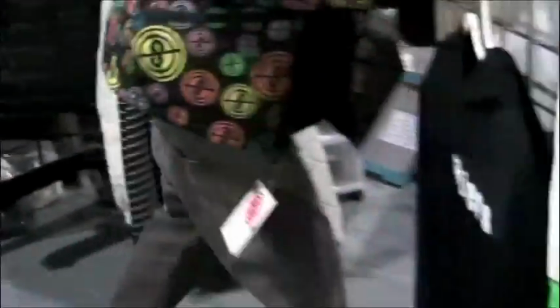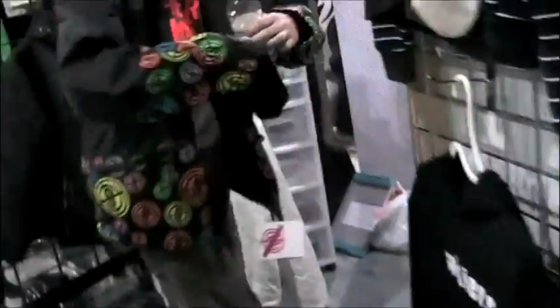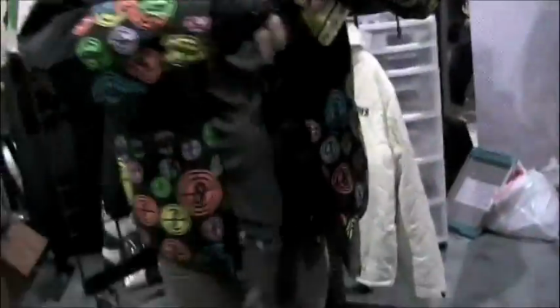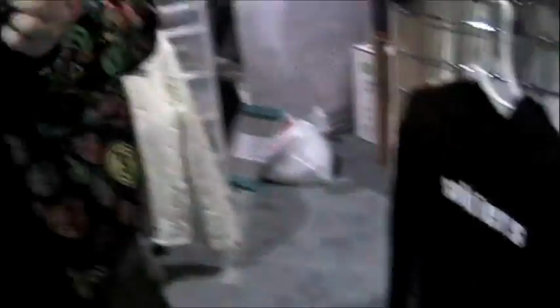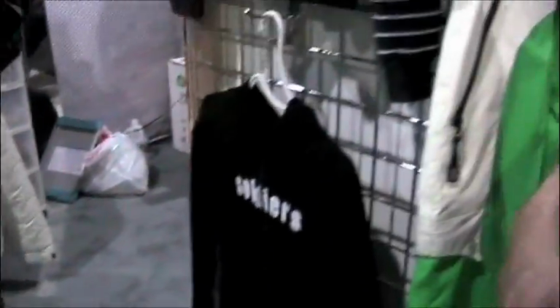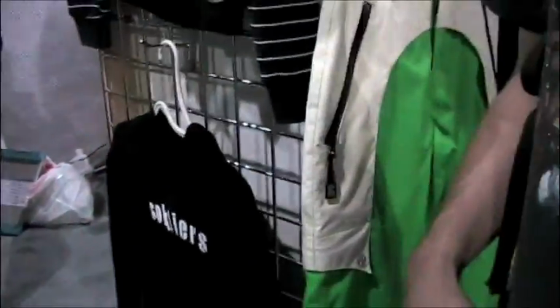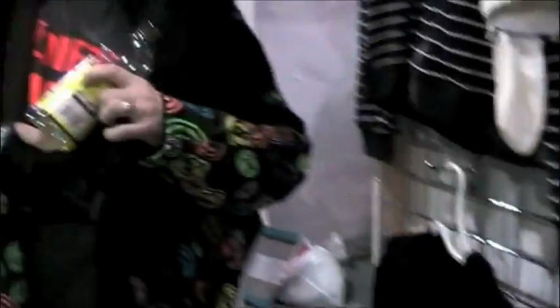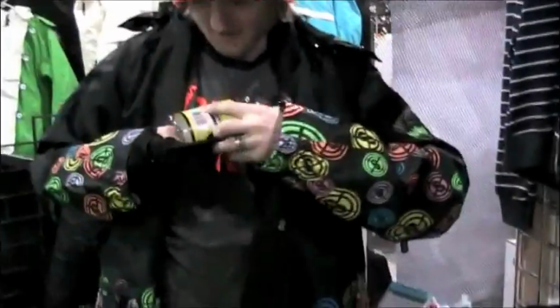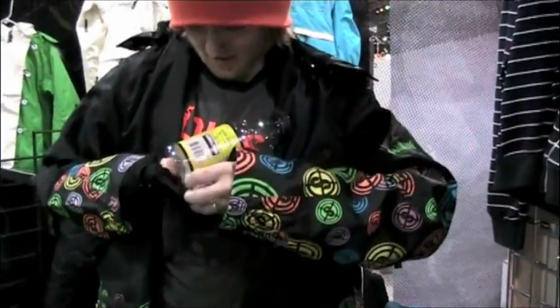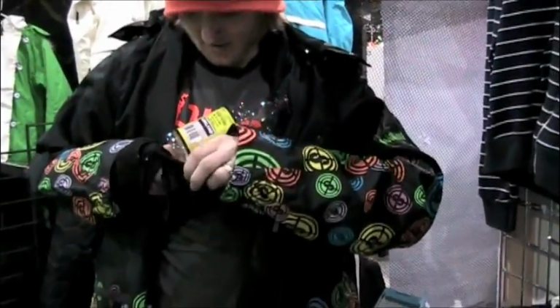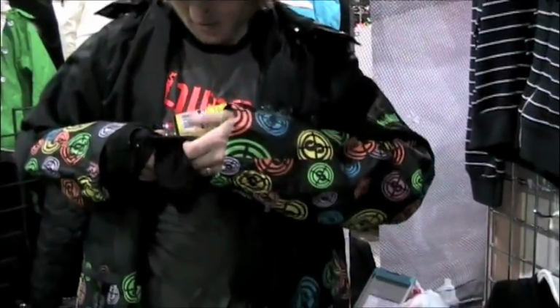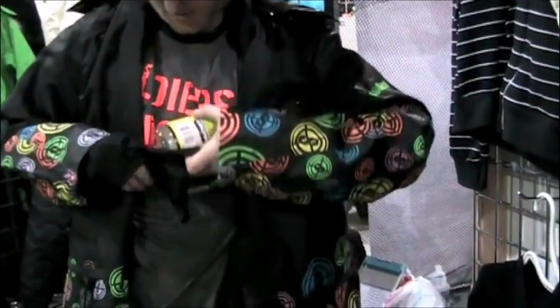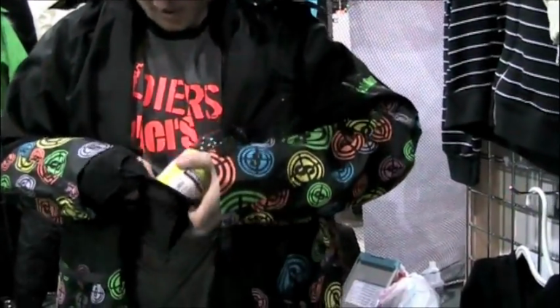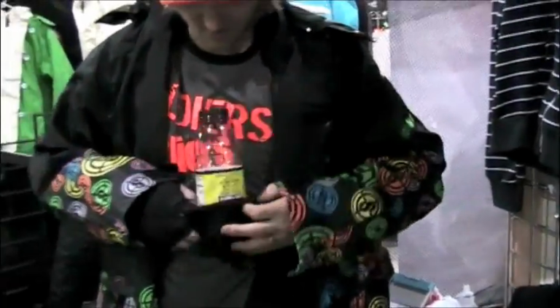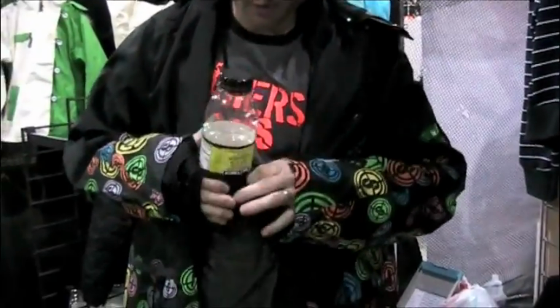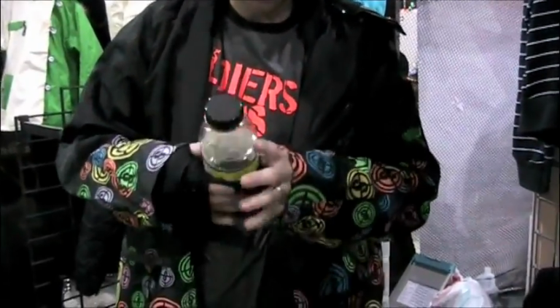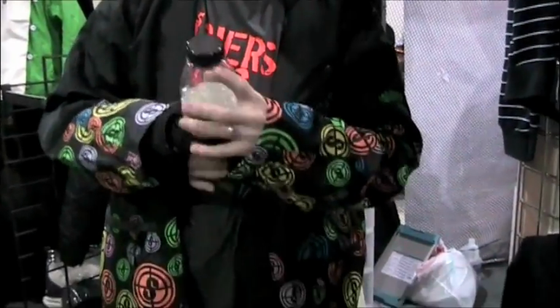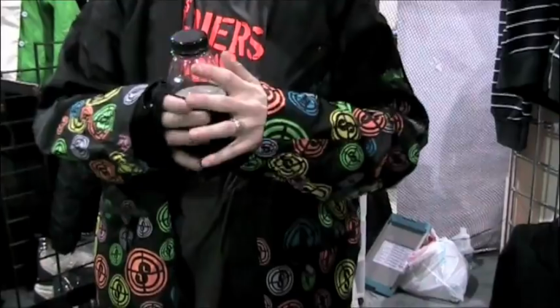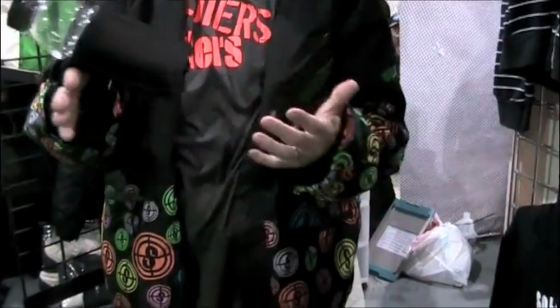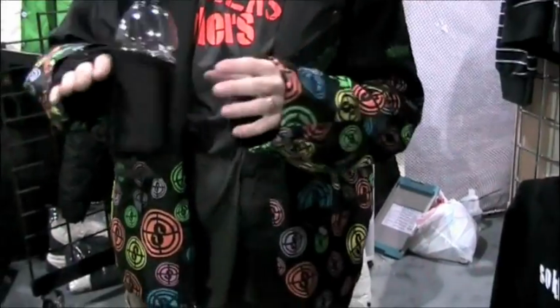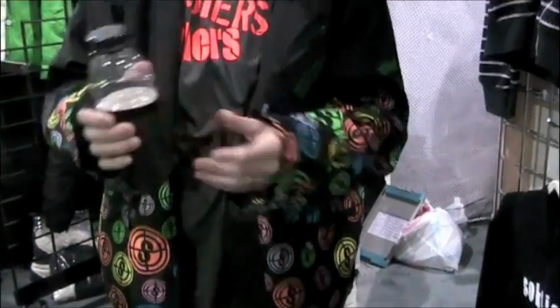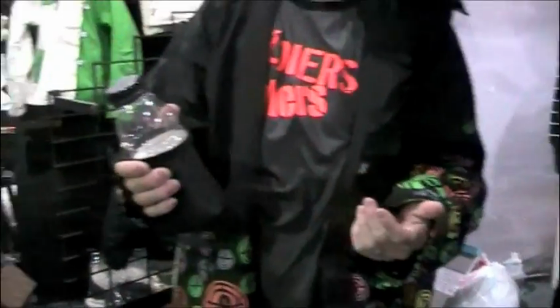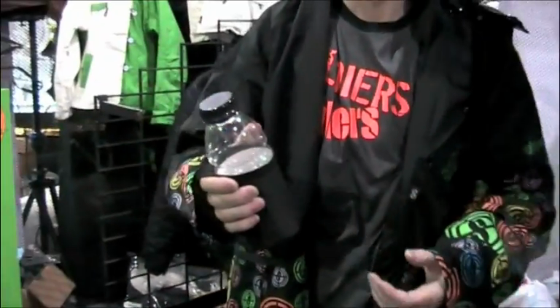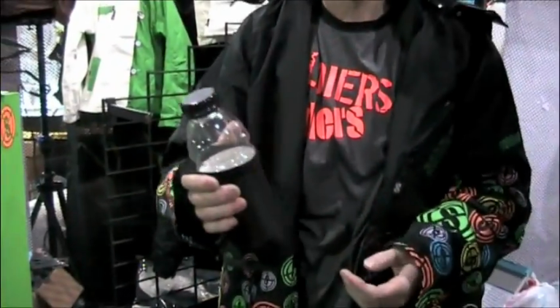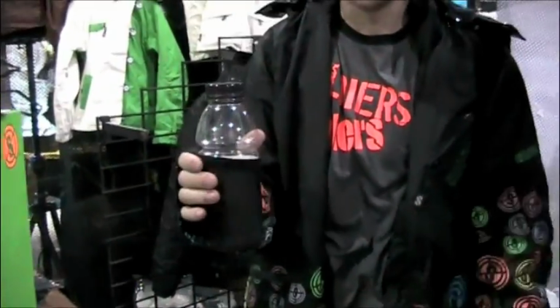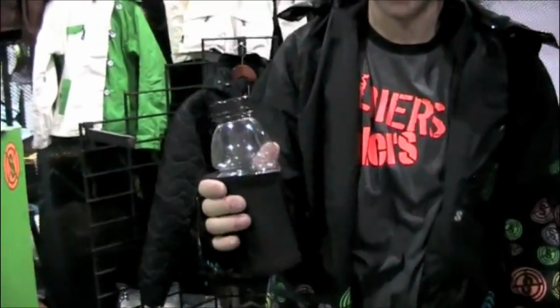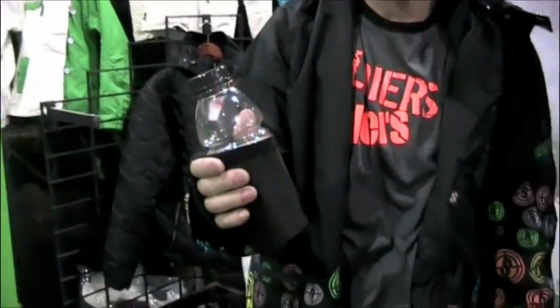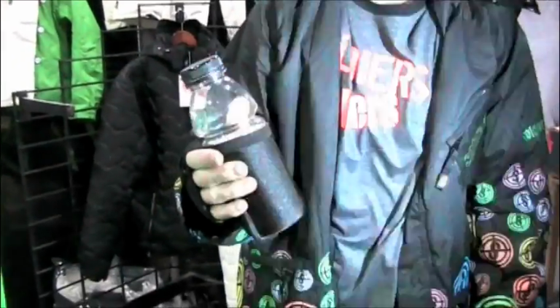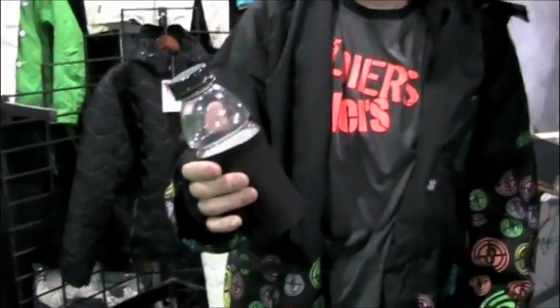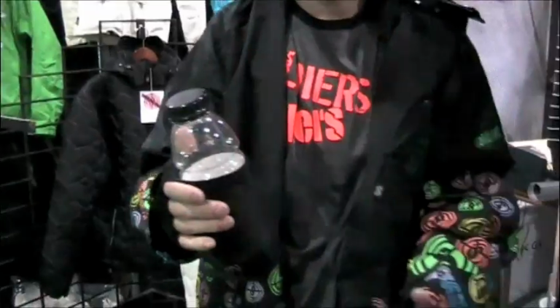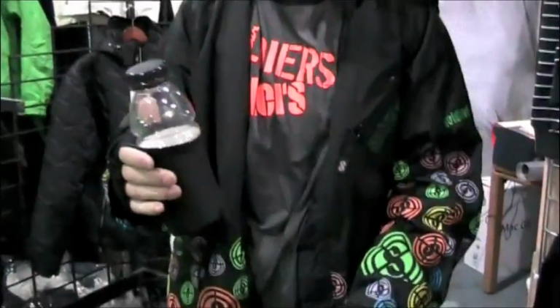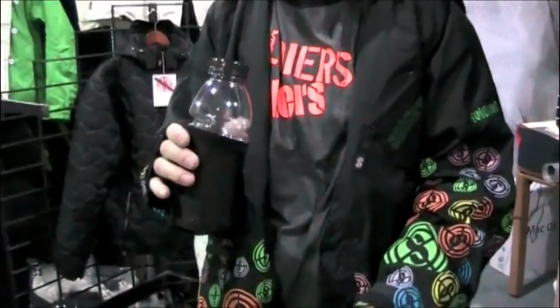You take a bottle, you turn it inside out, and then you've got a bottle holder right like that. So it actually fits a beer can on the head of it.